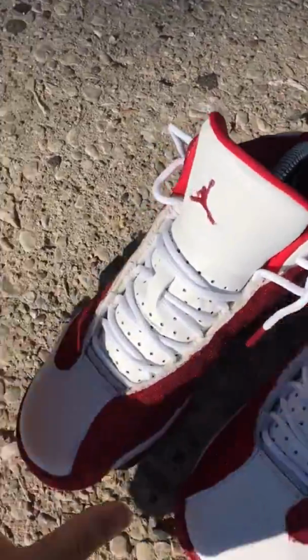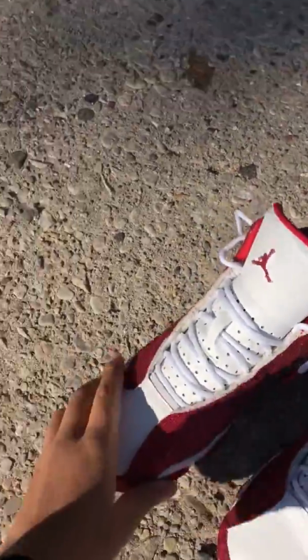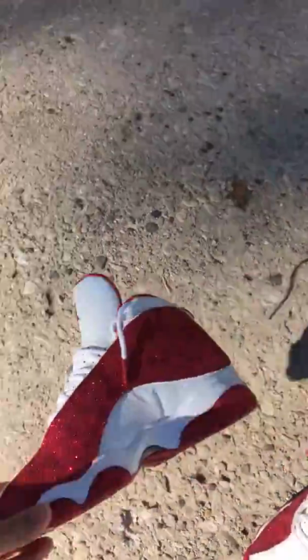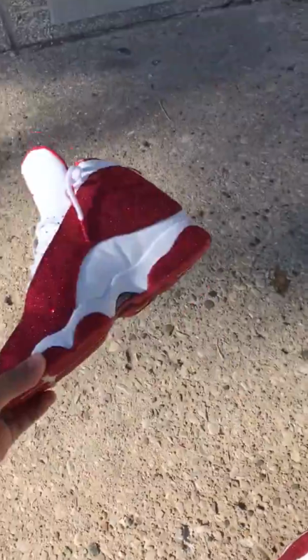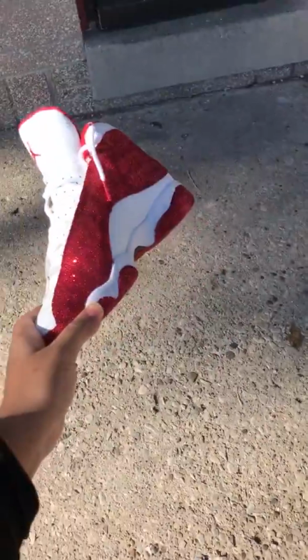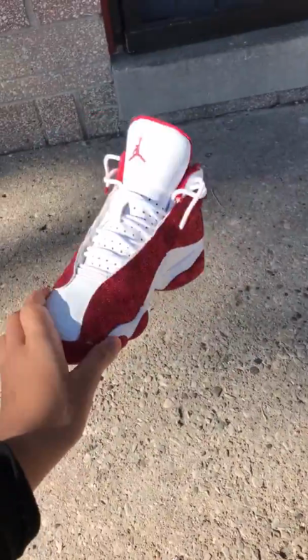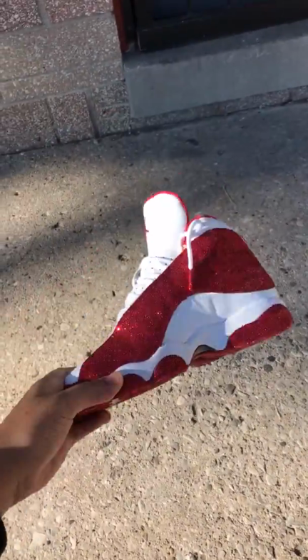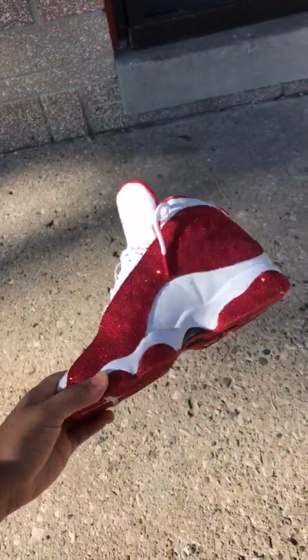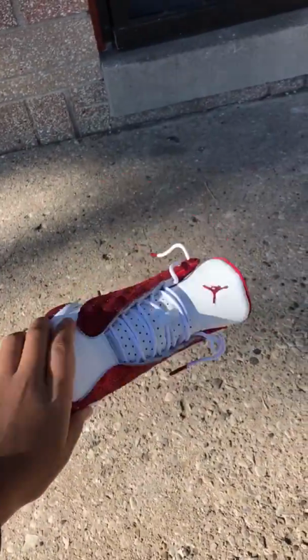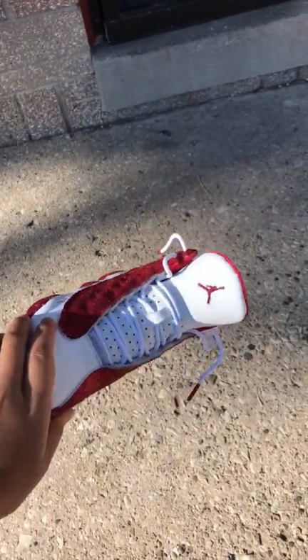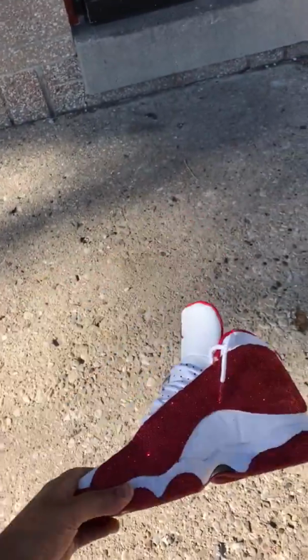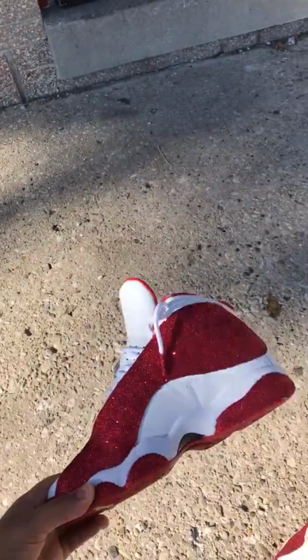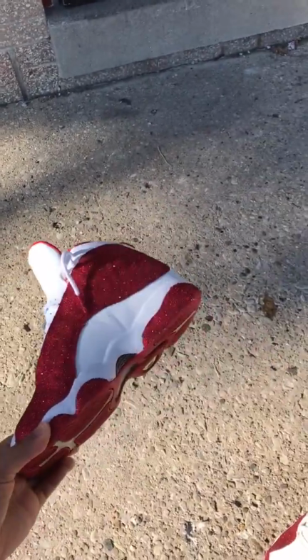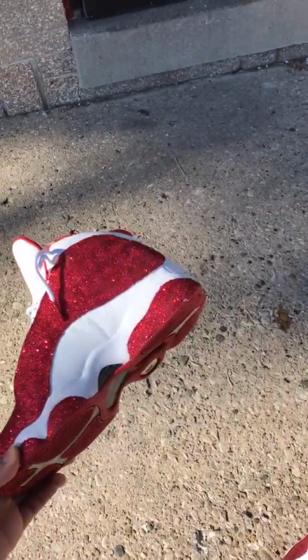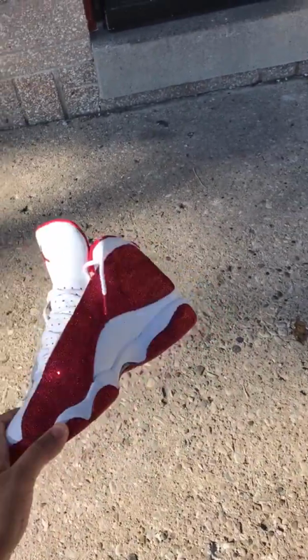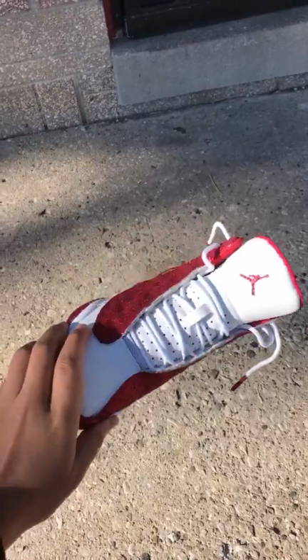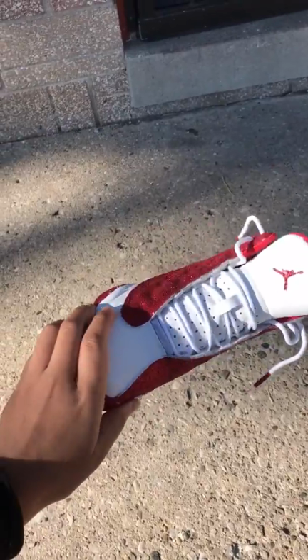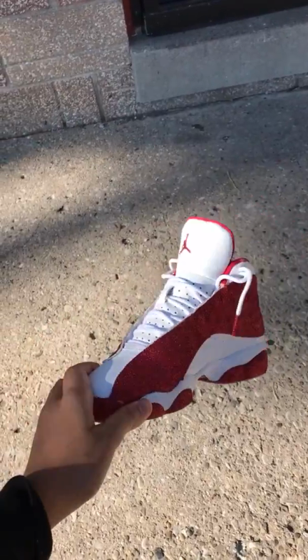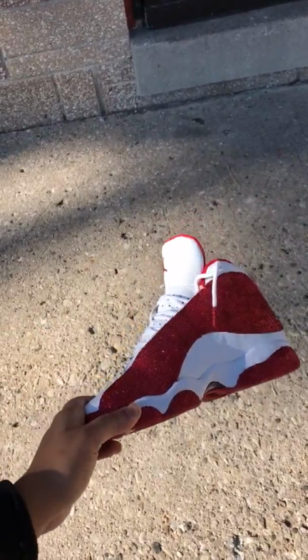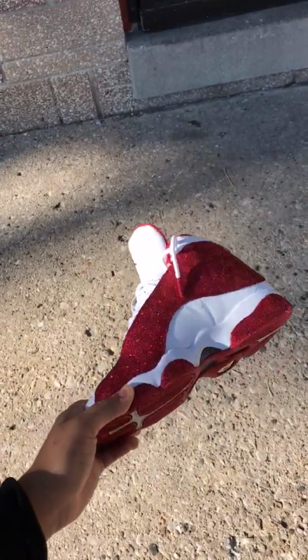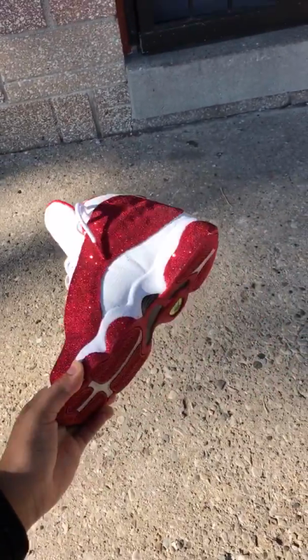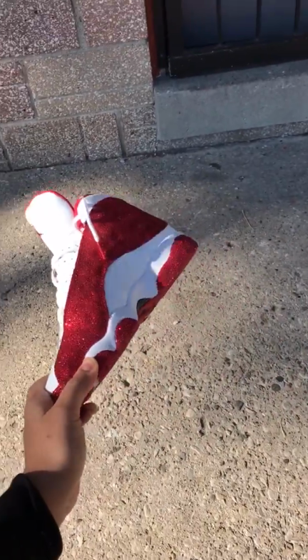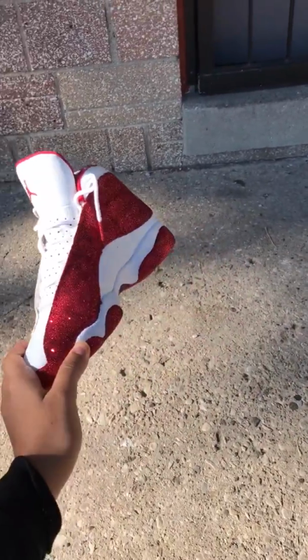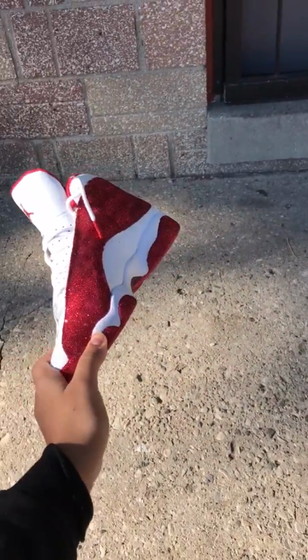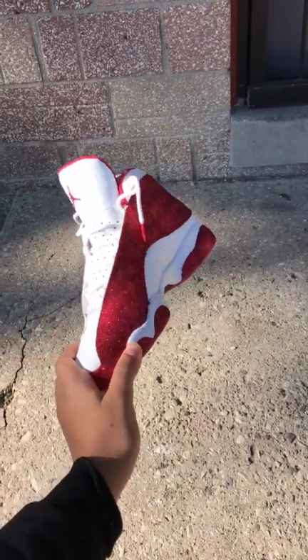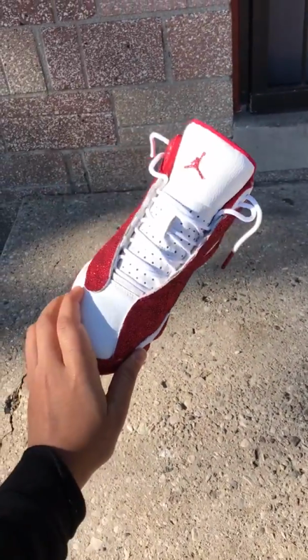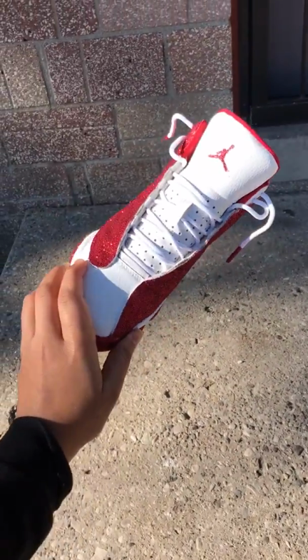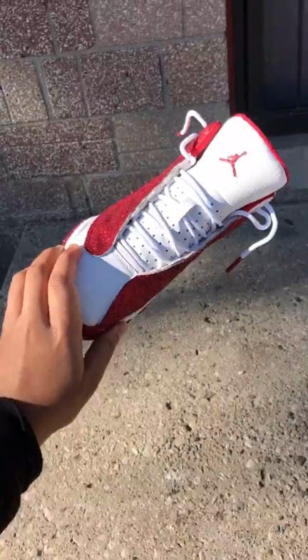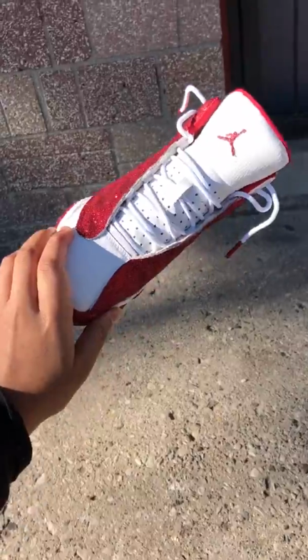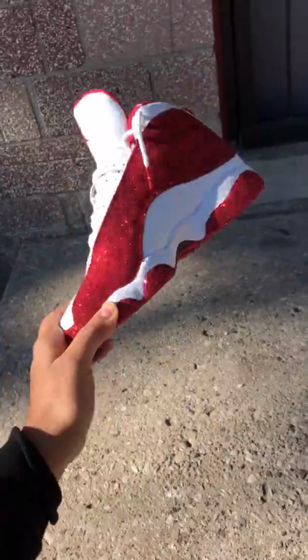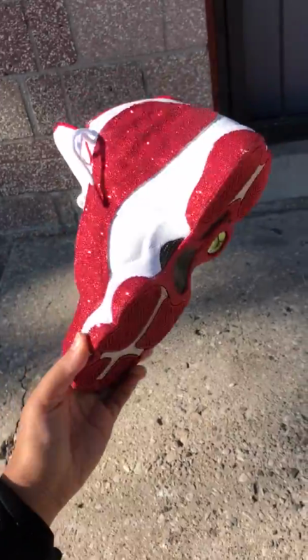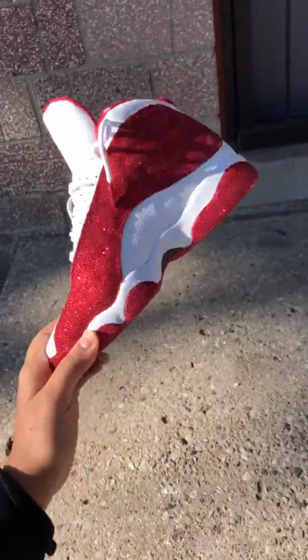It wasn't really that hard. I mean, because I've always been customizing shoes. Put red glitter on it — that was just the regular white and red ones. Jordan's sign has glitter too, as y'all can see.